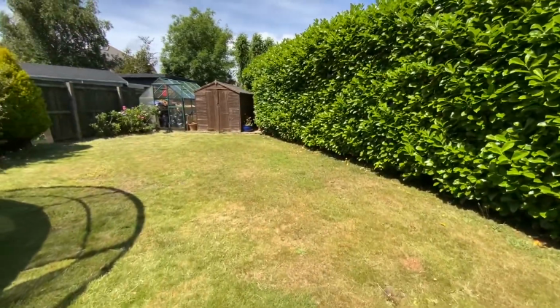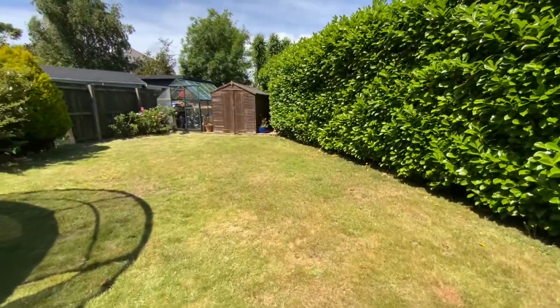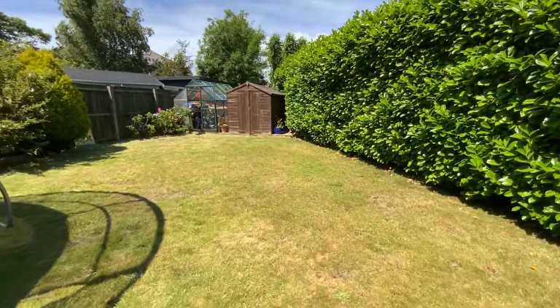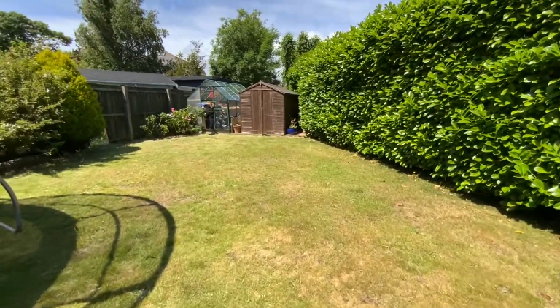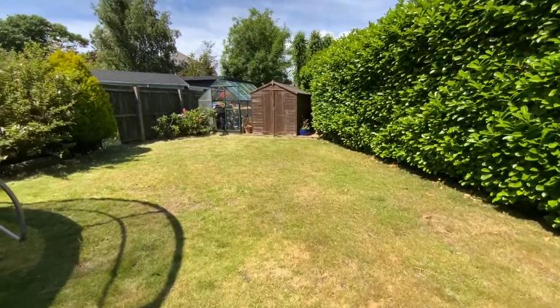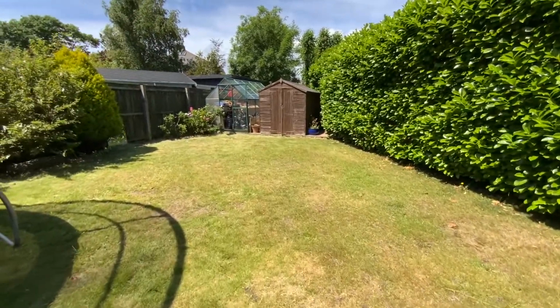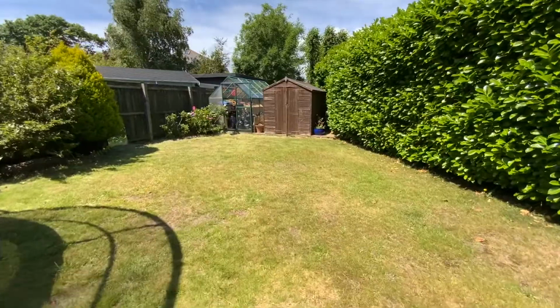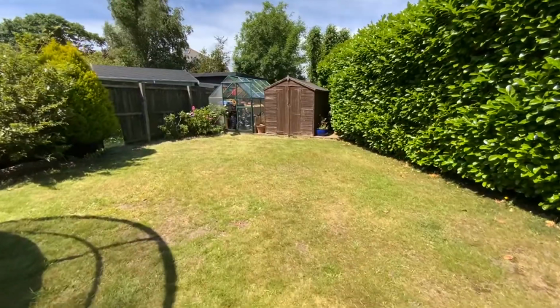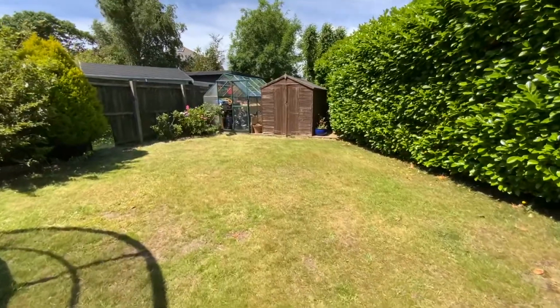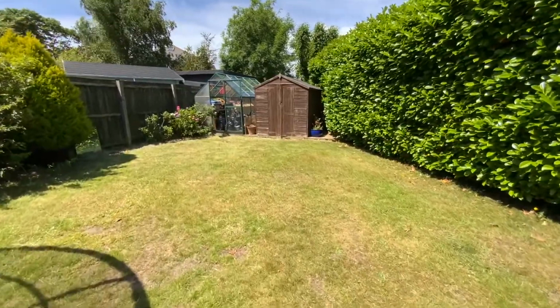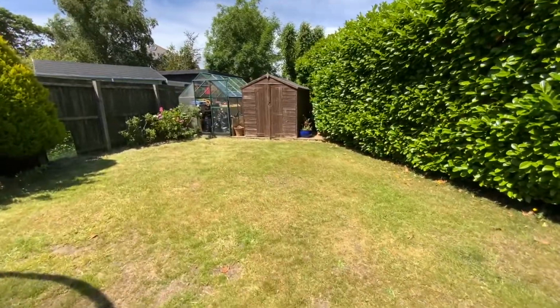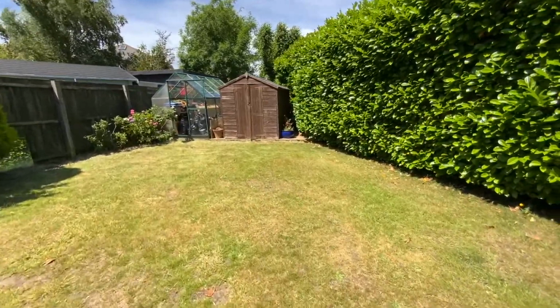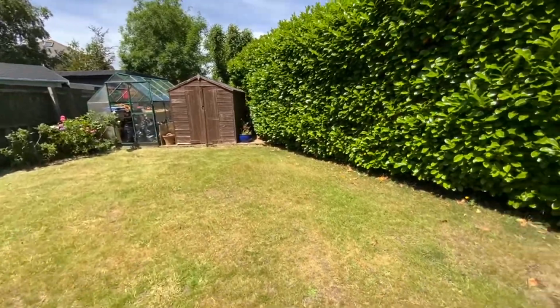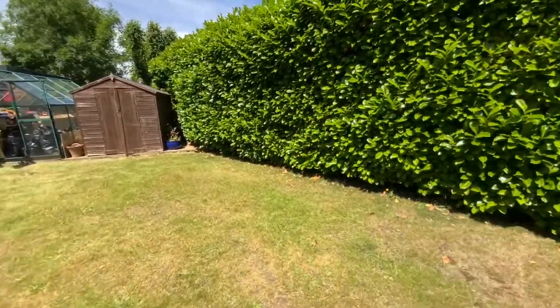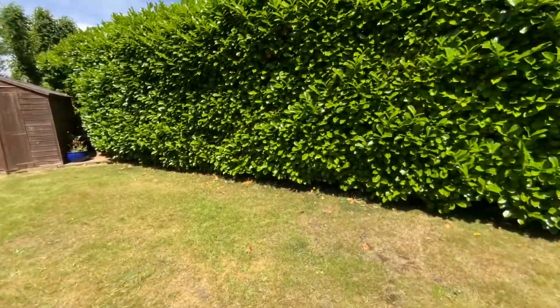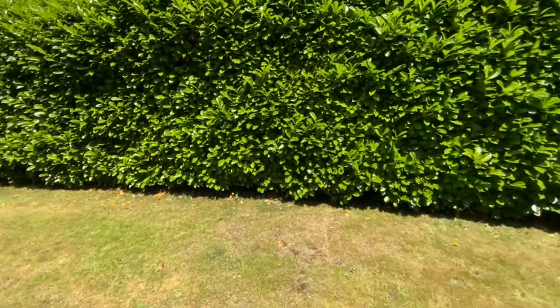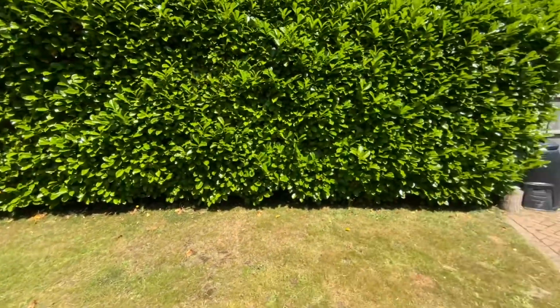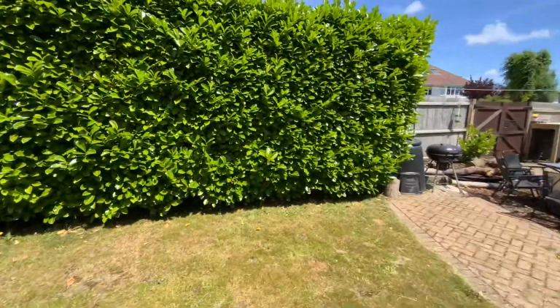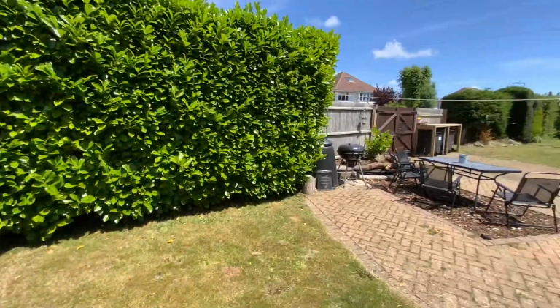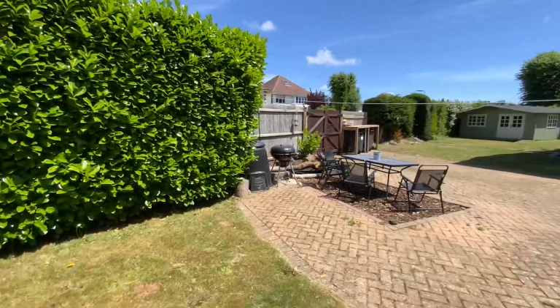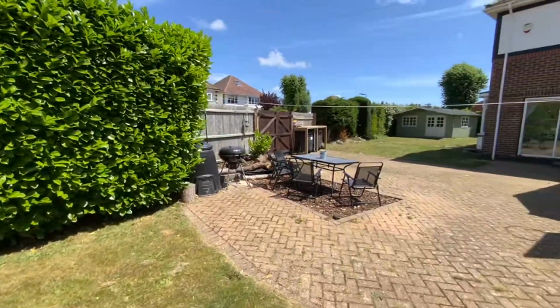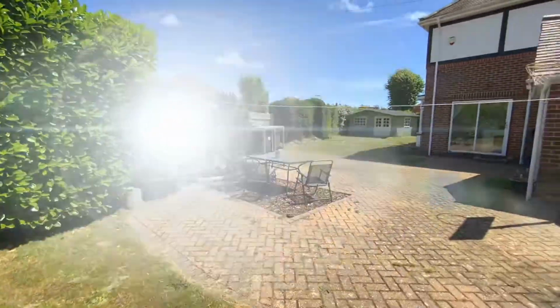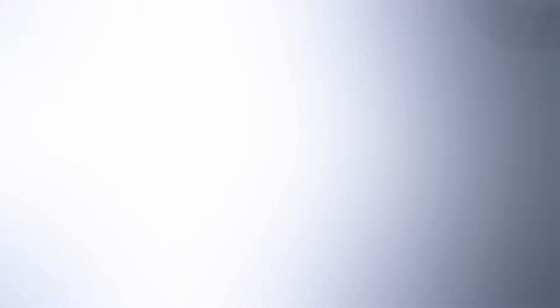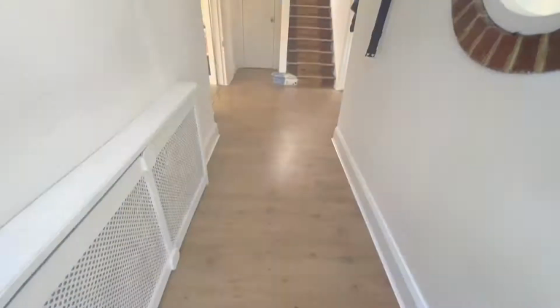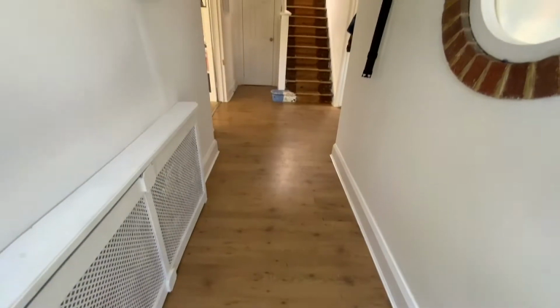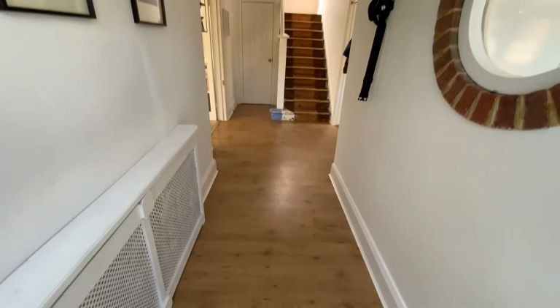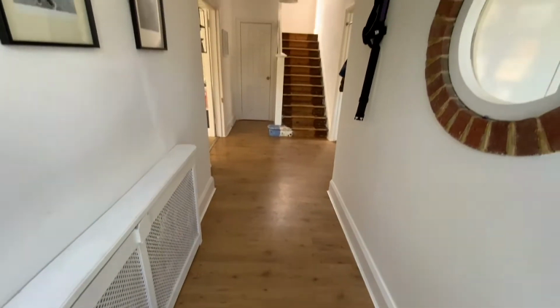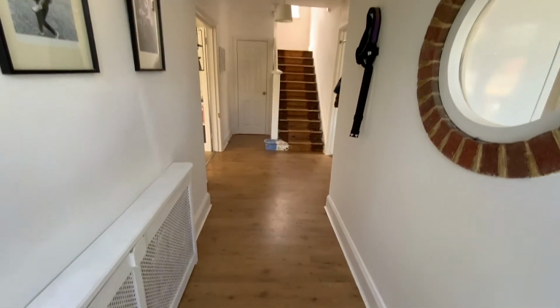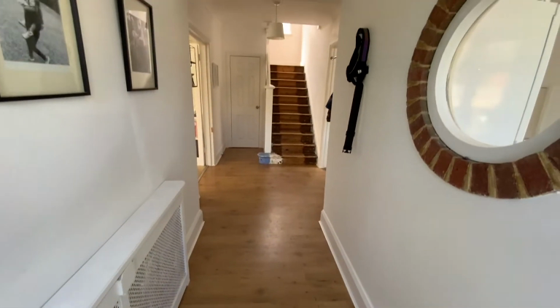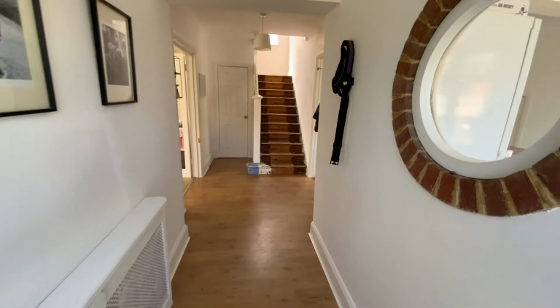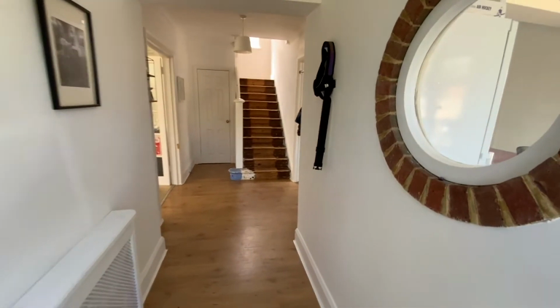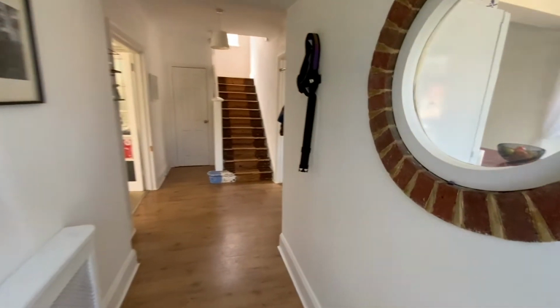The property is ideally located in Boscombe East, a short distance from the amenities at Pokesdown Hill, Swanmore Tennis Courts, and within walking distance of great local schools. Let's take a look around the property.